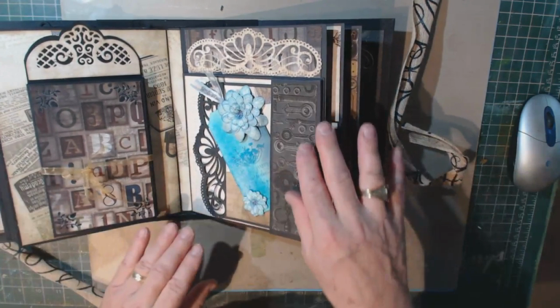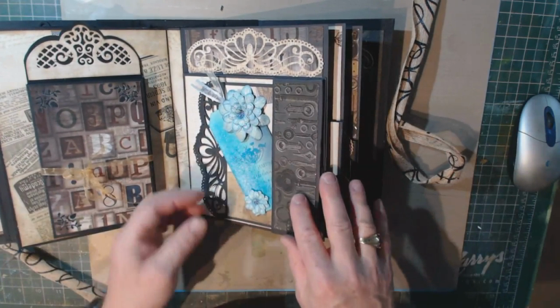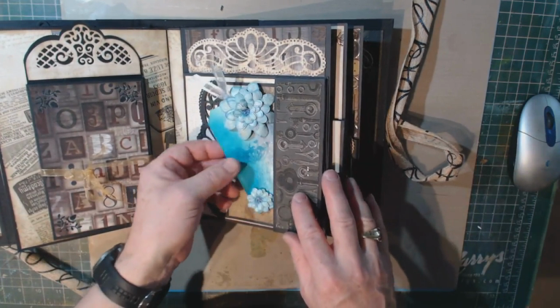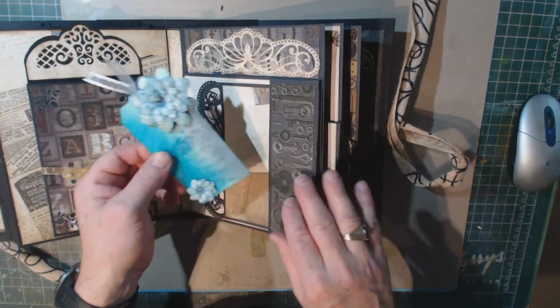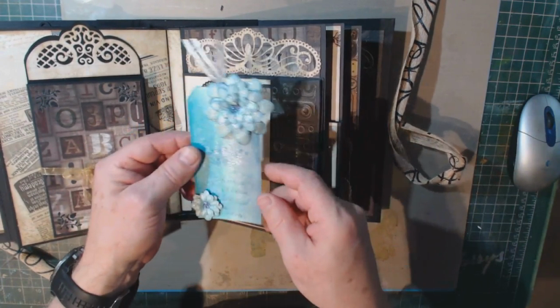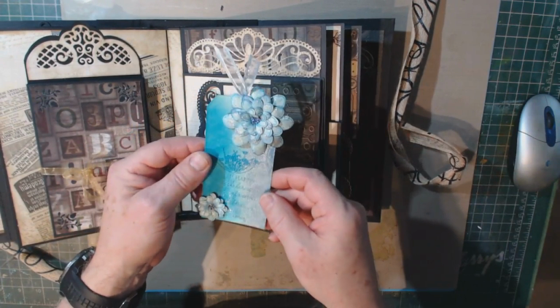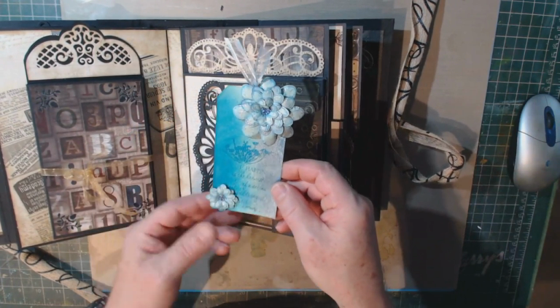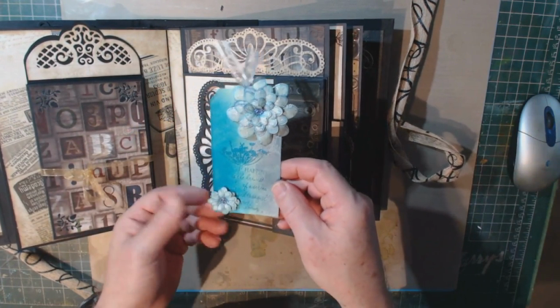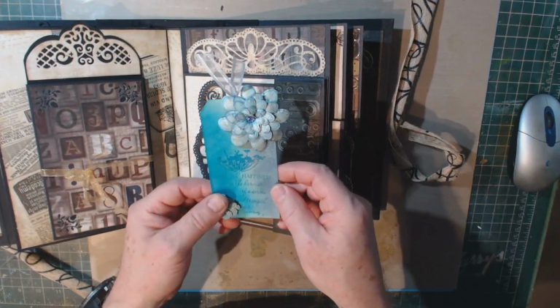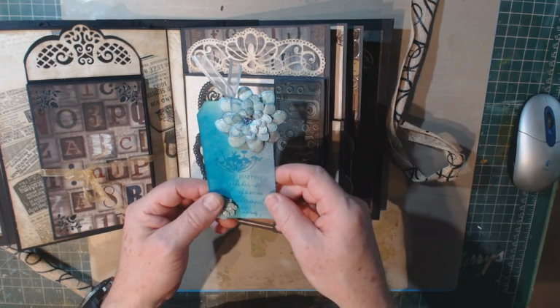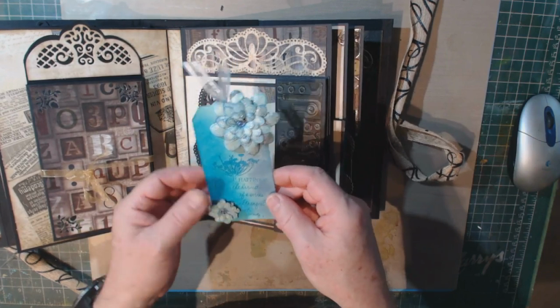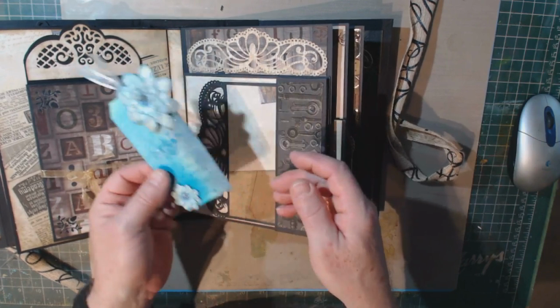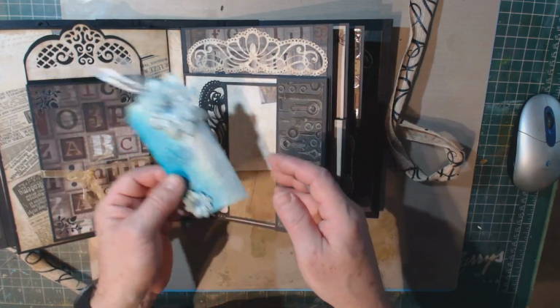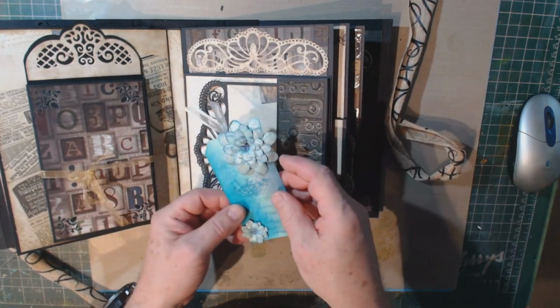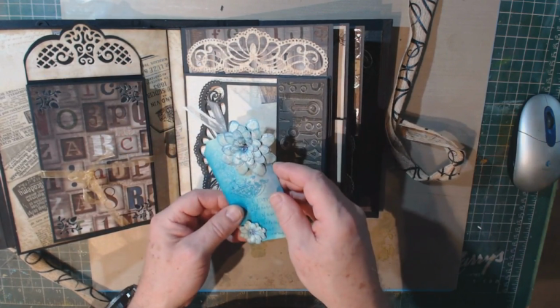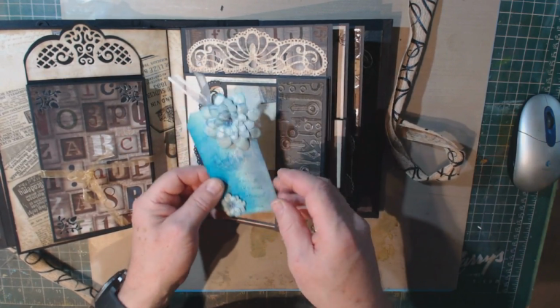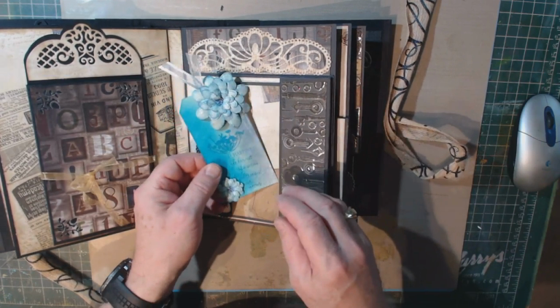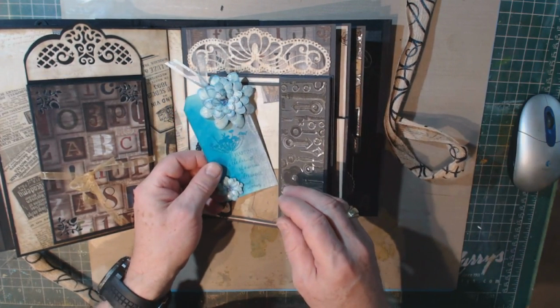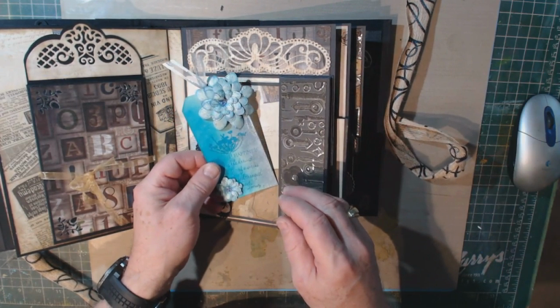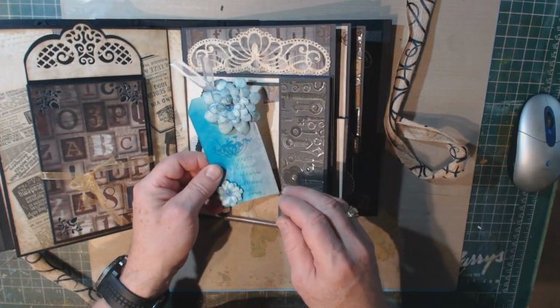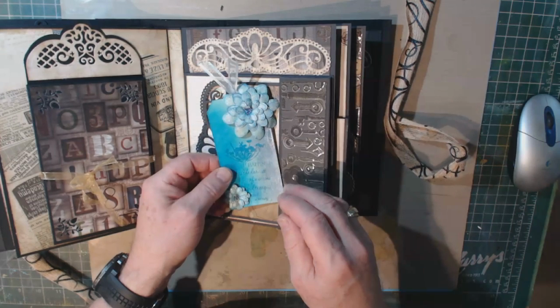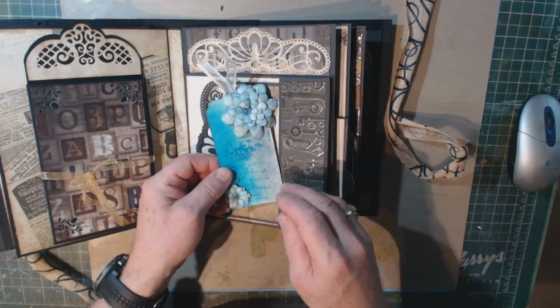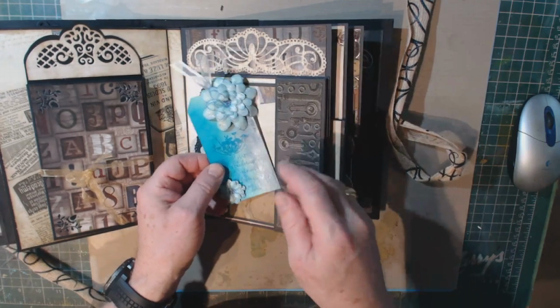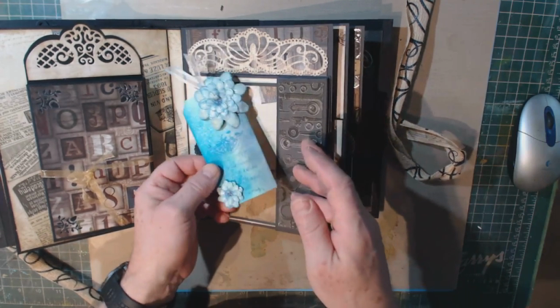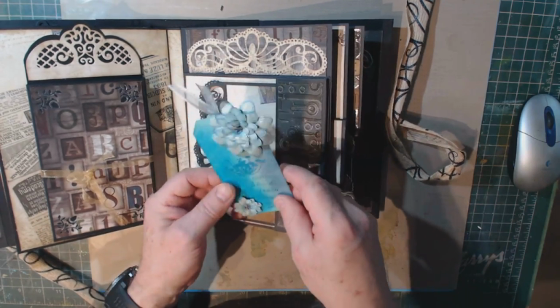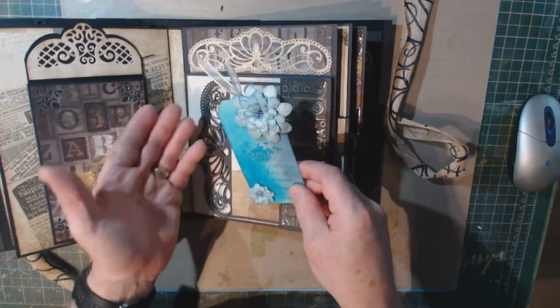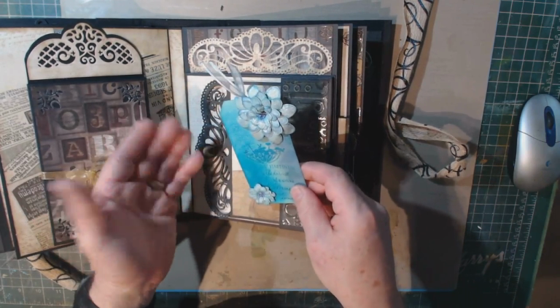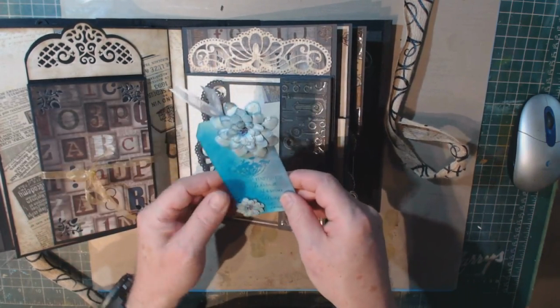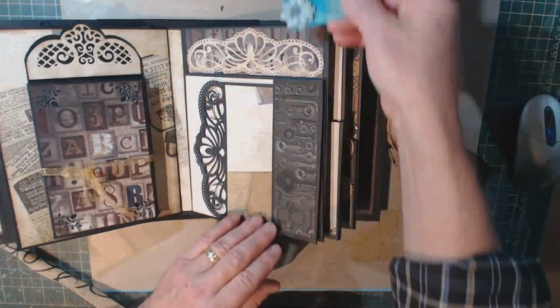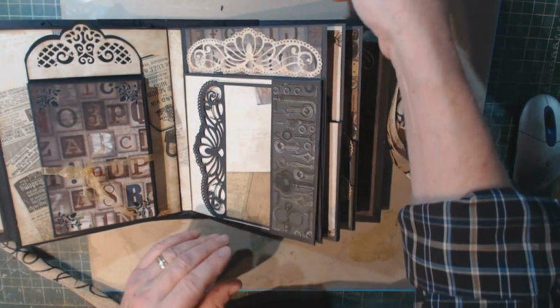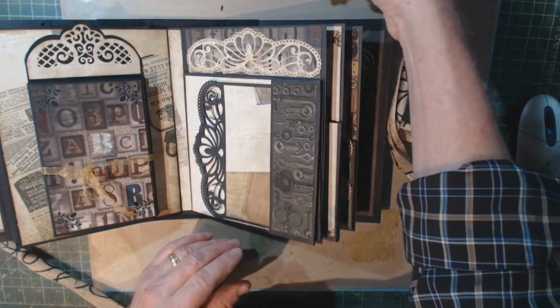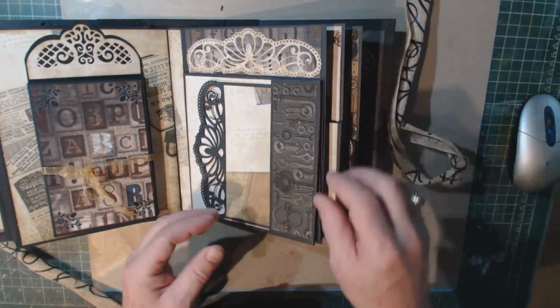On this page, another one of my tags — again, something I was experimenting with and liked, so I threw it in the album. It doesn't quite go with the color scheme, but I thought something a little bright, and blue and brown do go together, so I thought that might be a nice element.